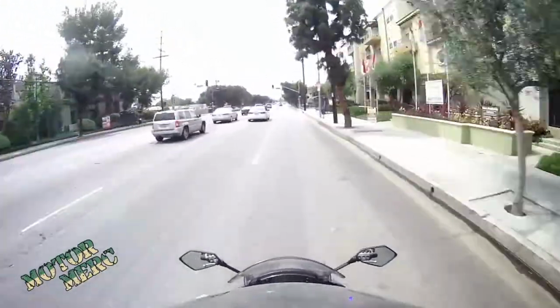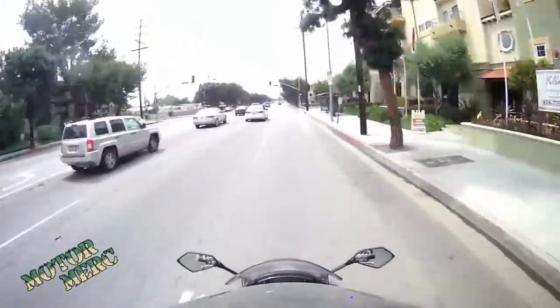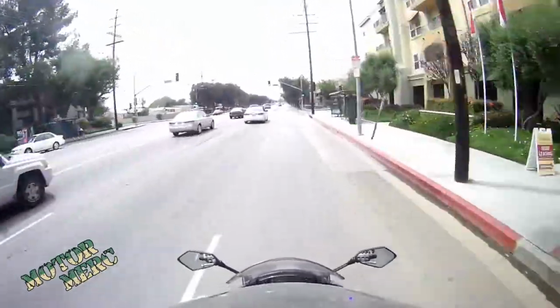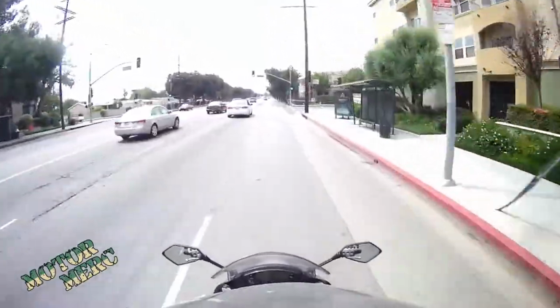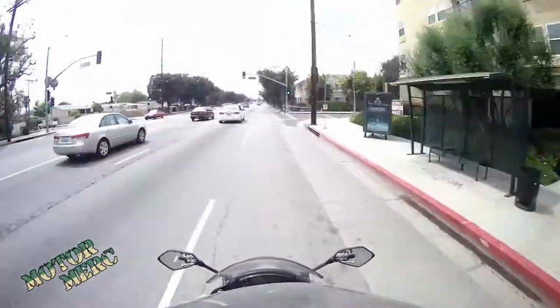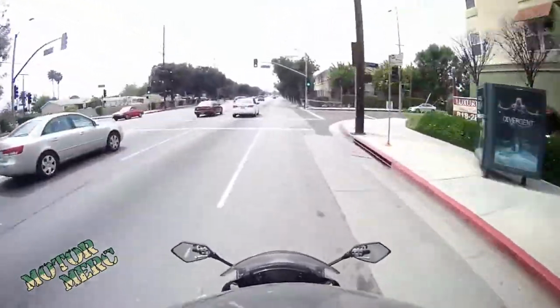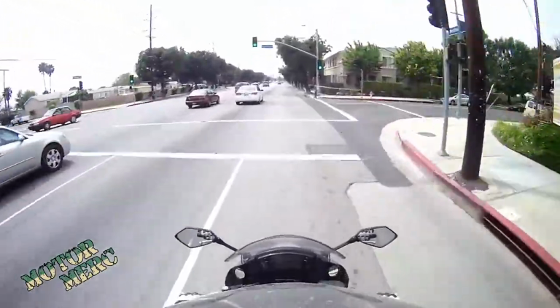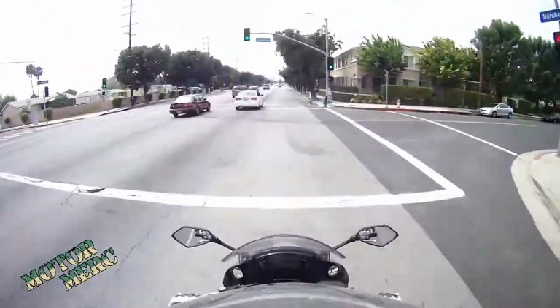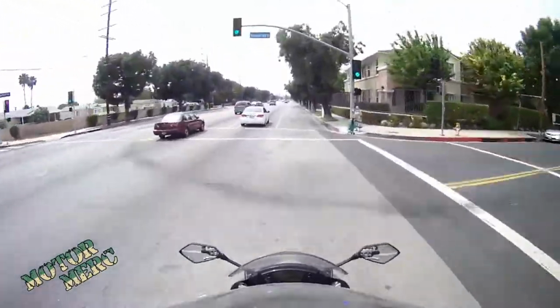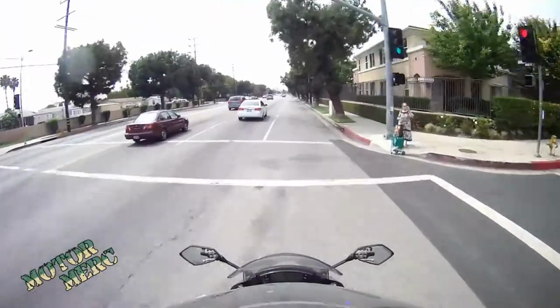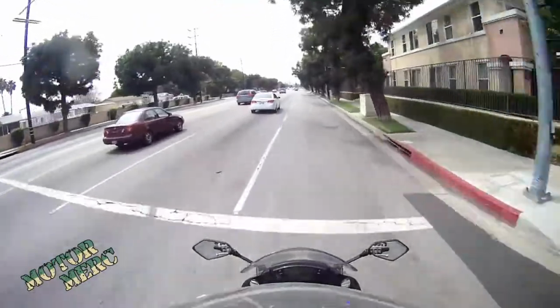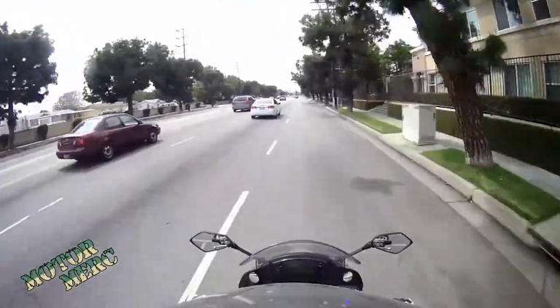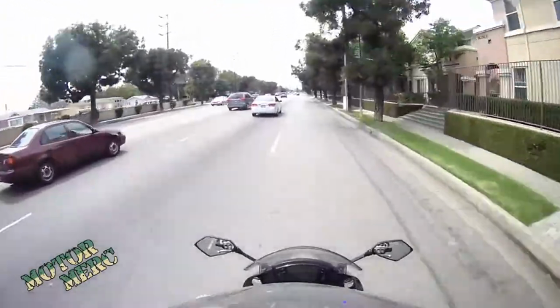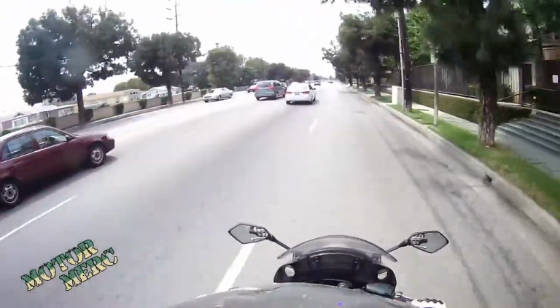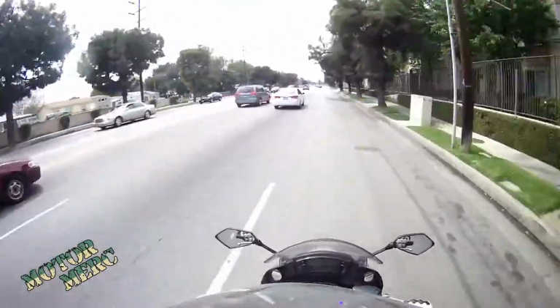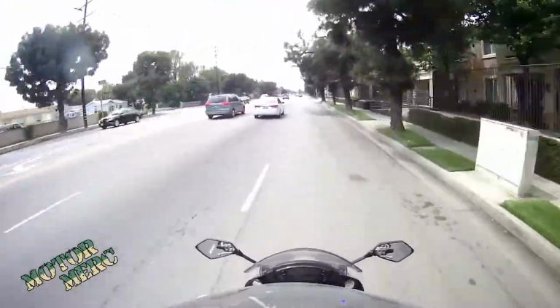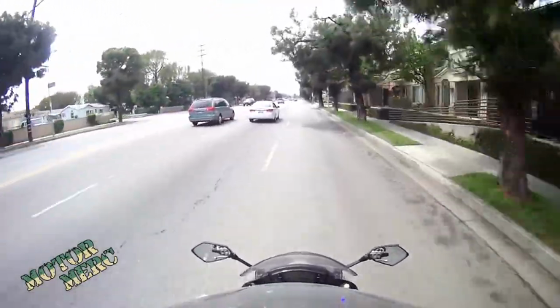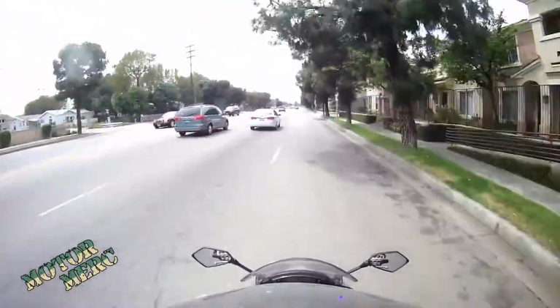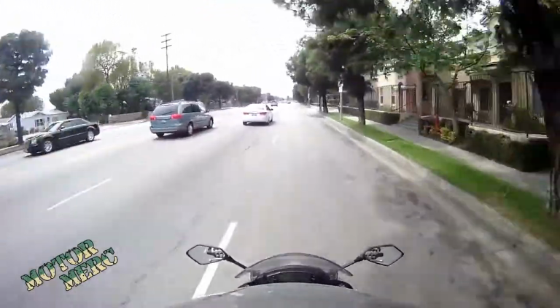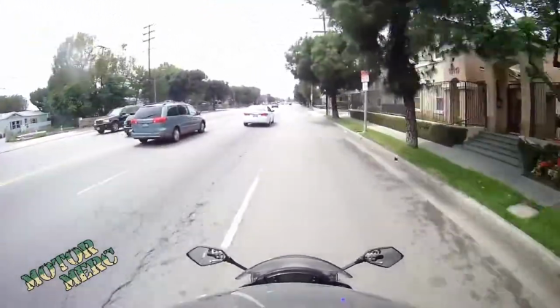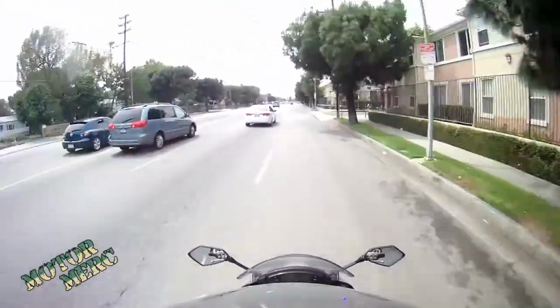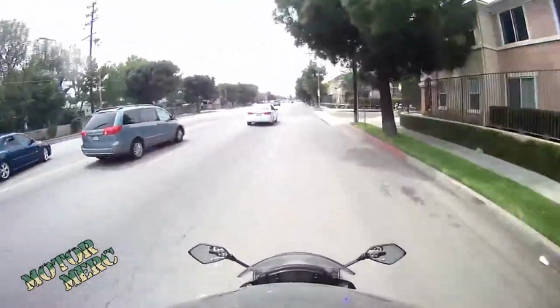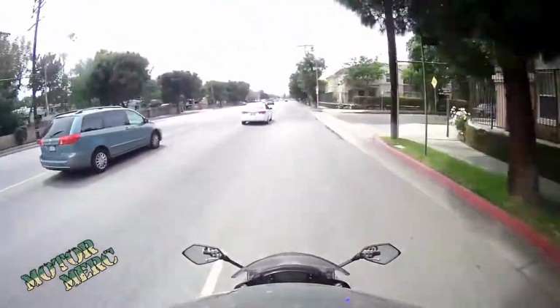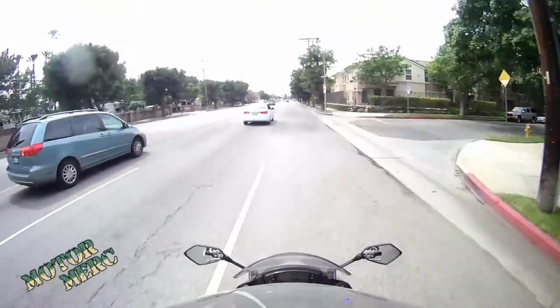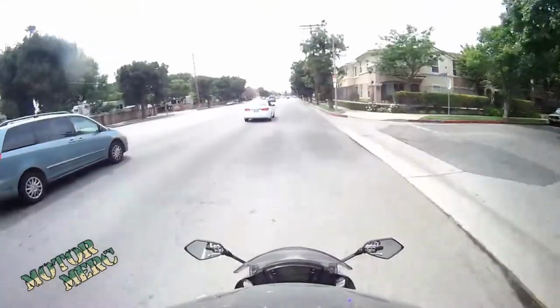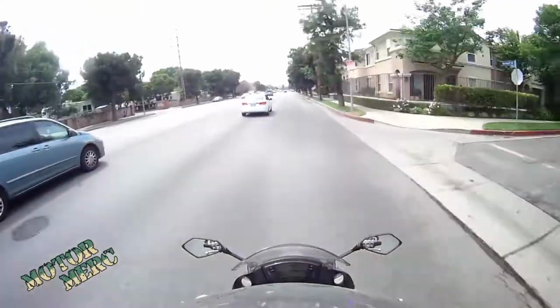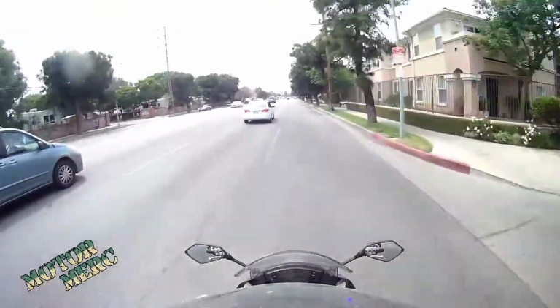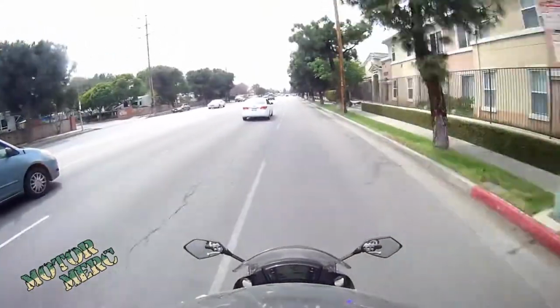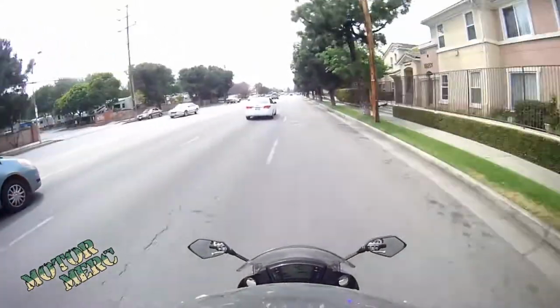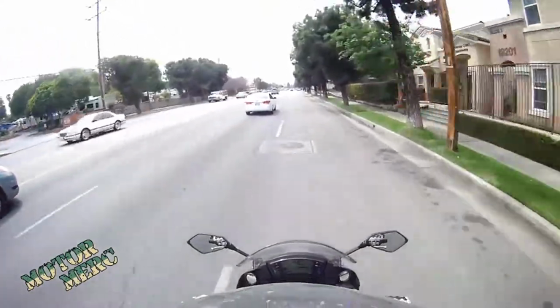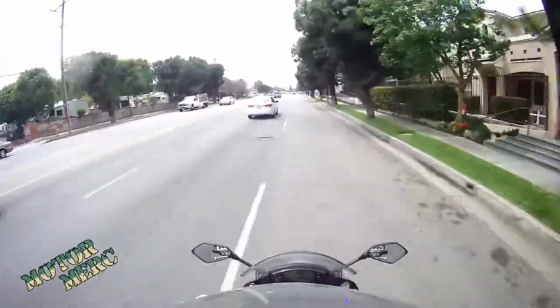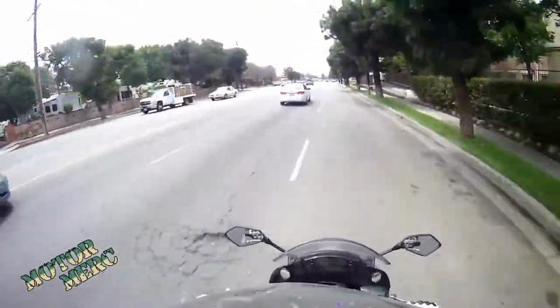I'll do a little freeway demo as well. It sounded really good so far — very happy with it. And it cost me a dollar. A dollar and some electrical tape is all it cost me to put this together.